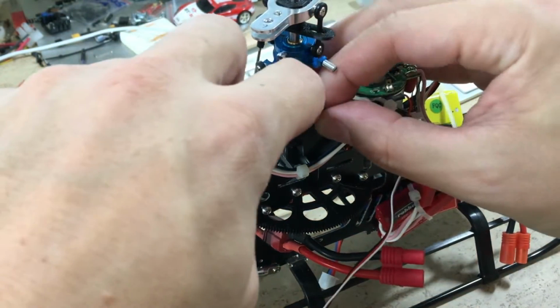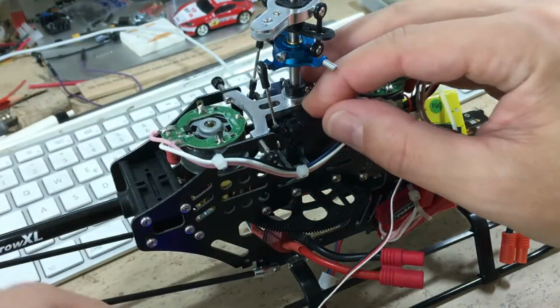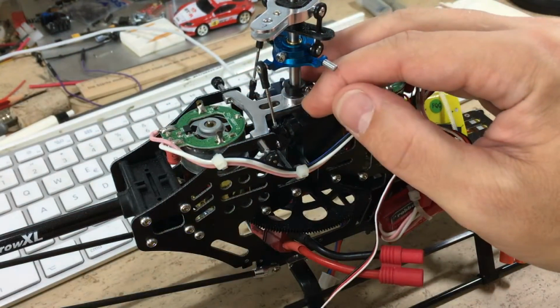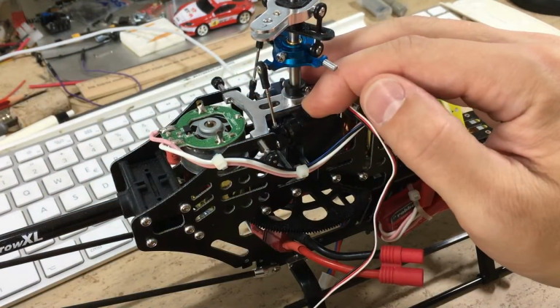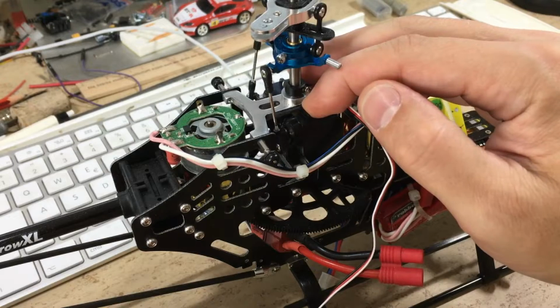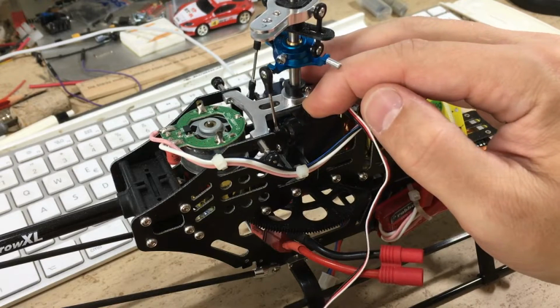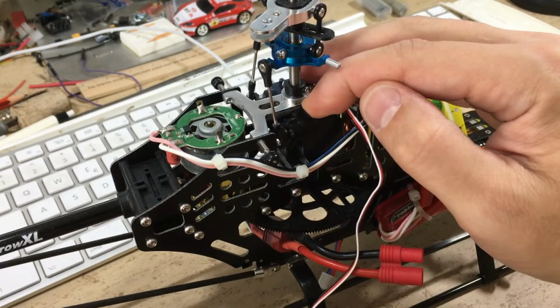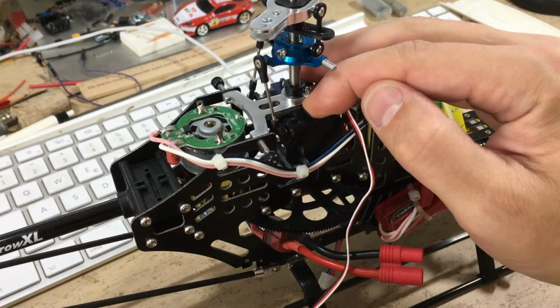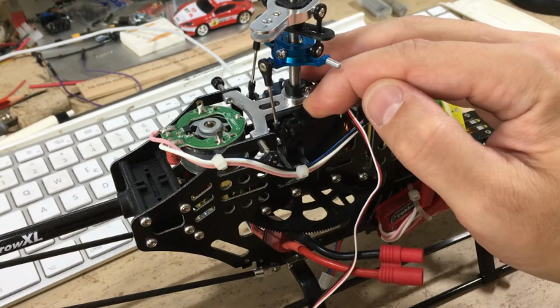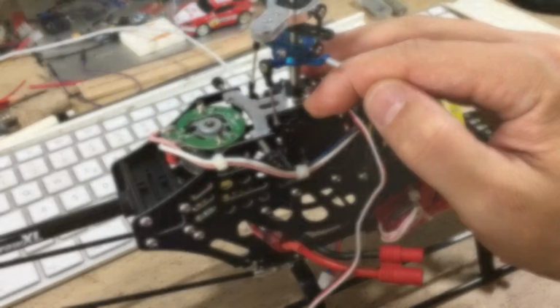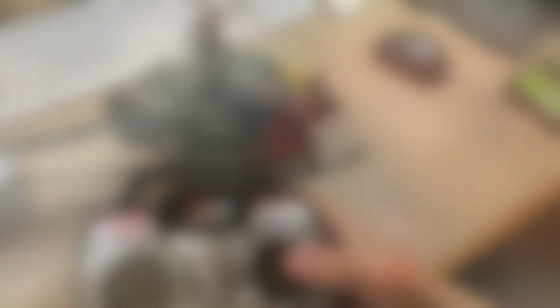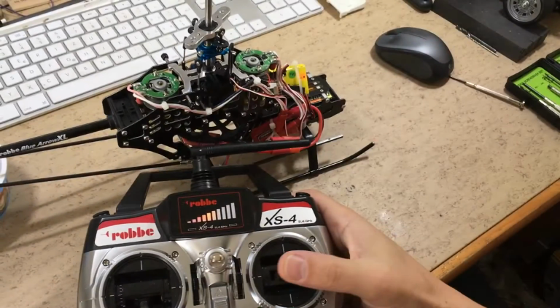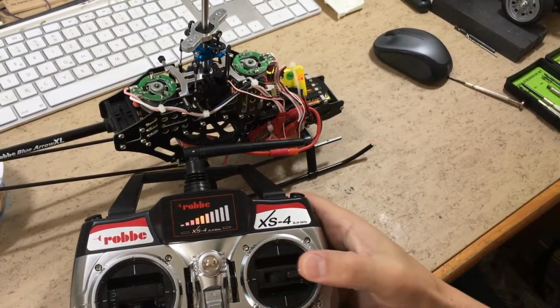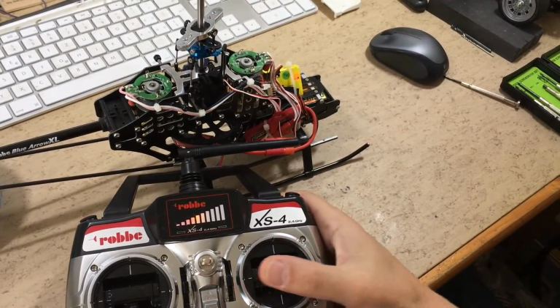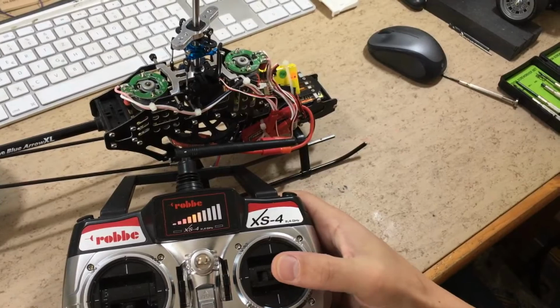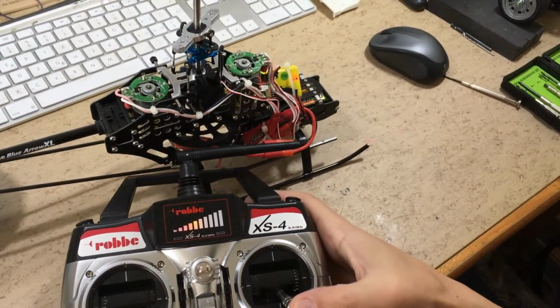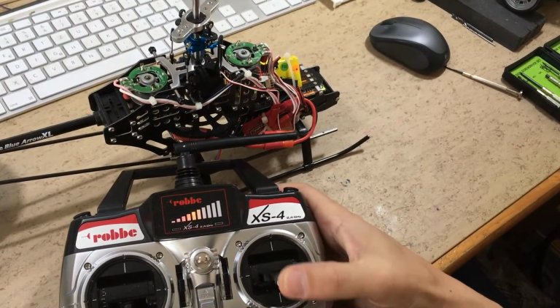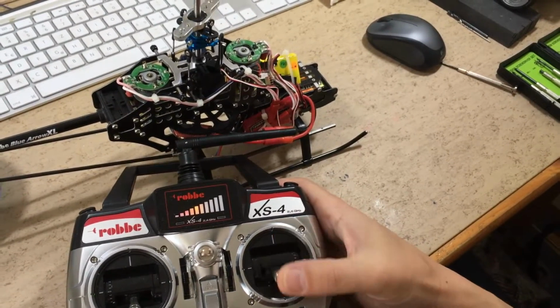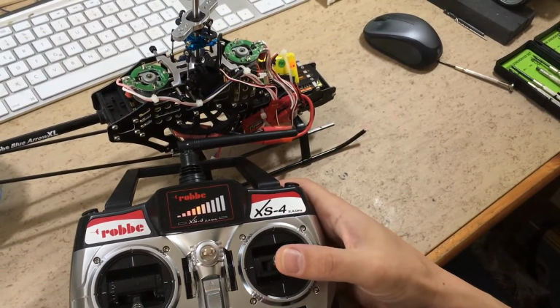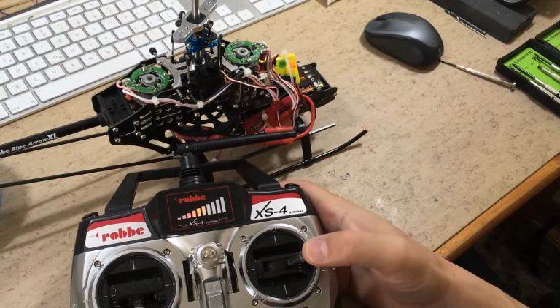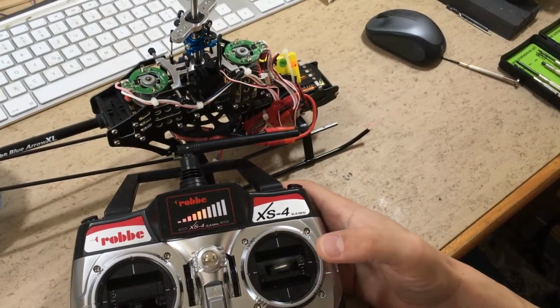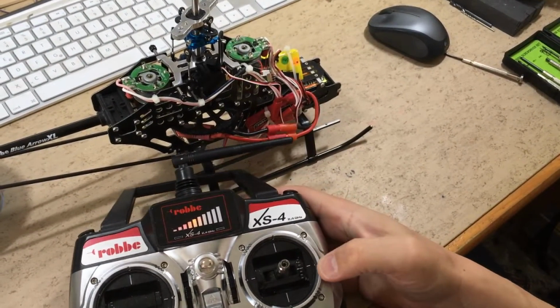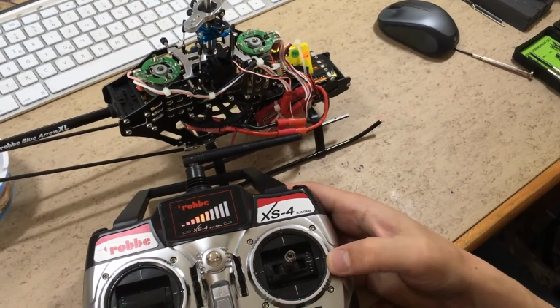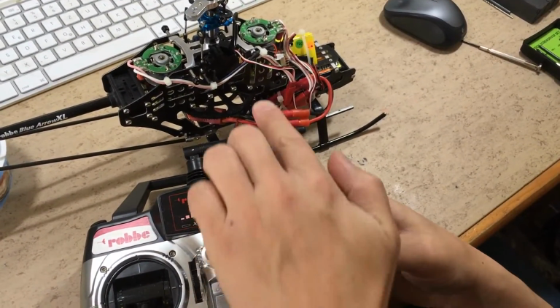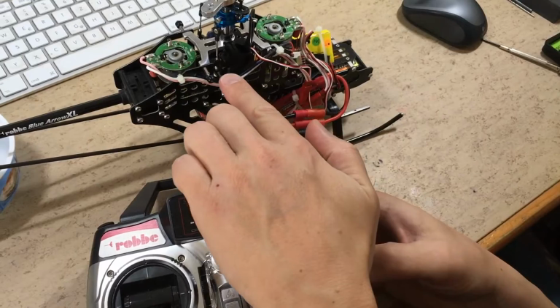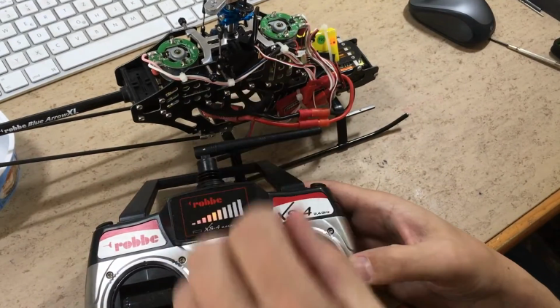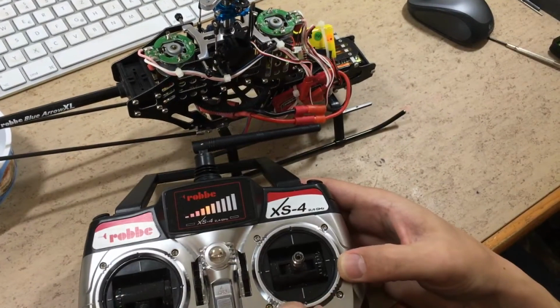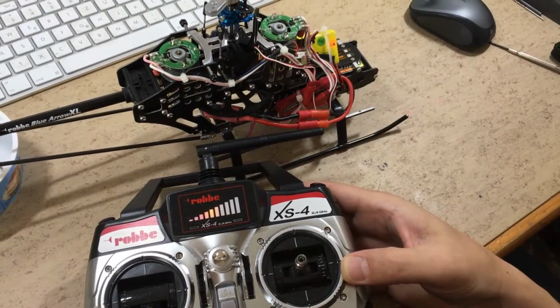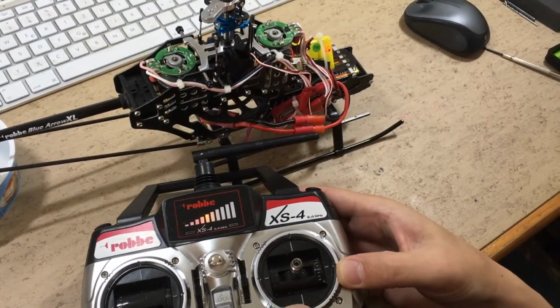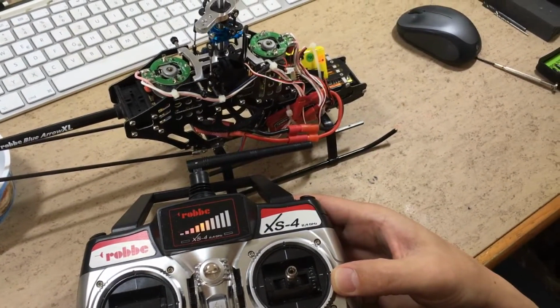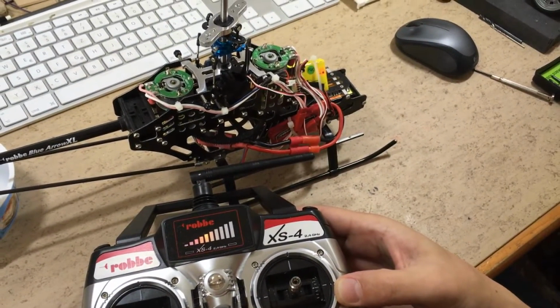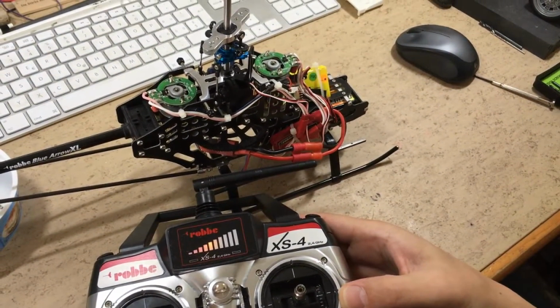Let's test it again. Will it work in combination with the remote? Yes, it looks like everything is okay. The zero adjustment also works.